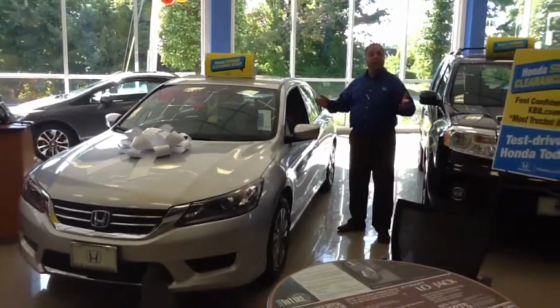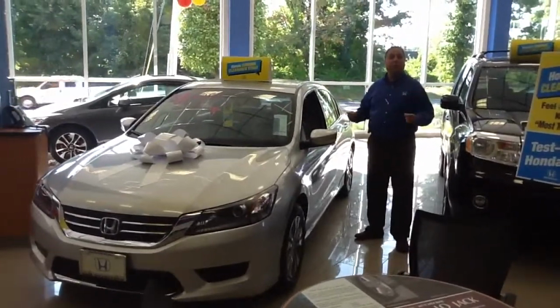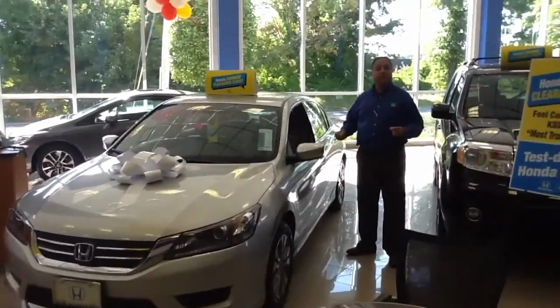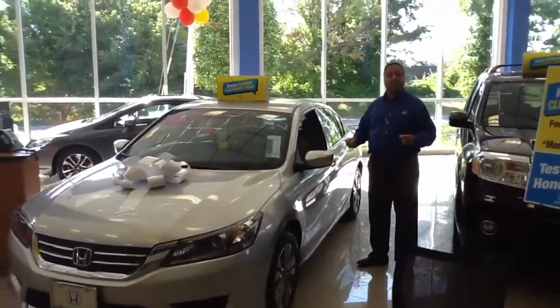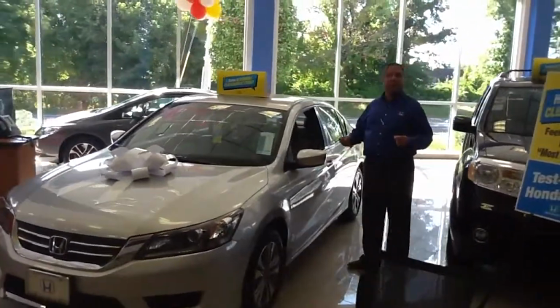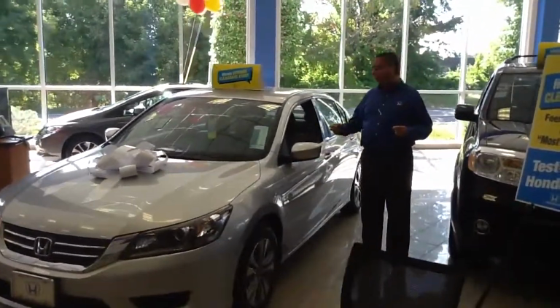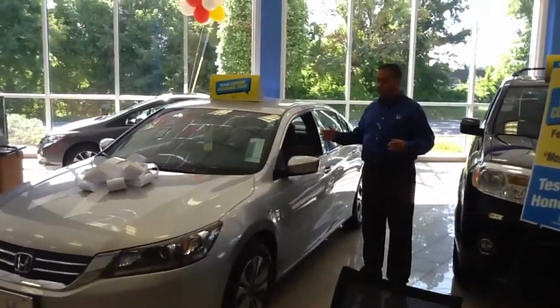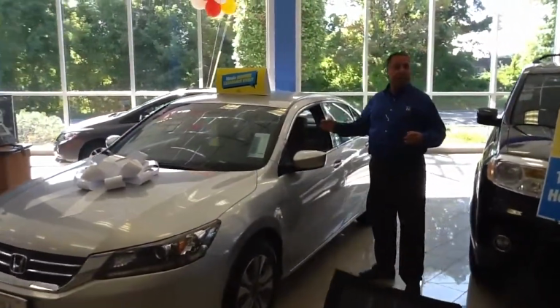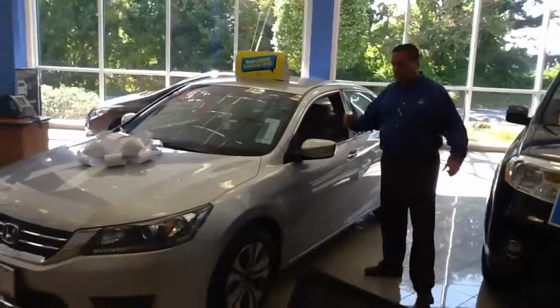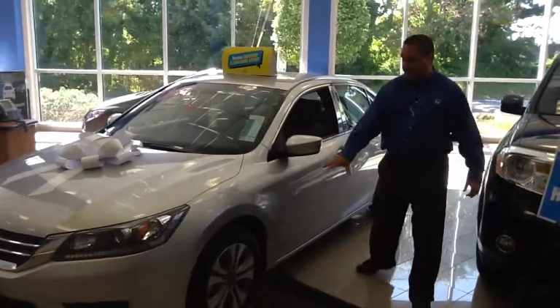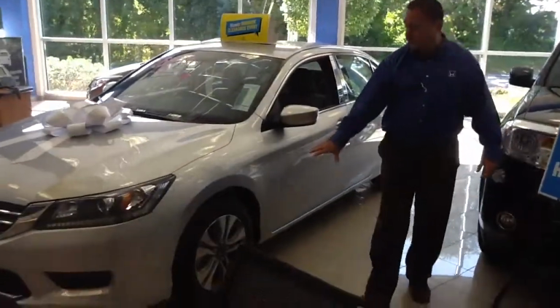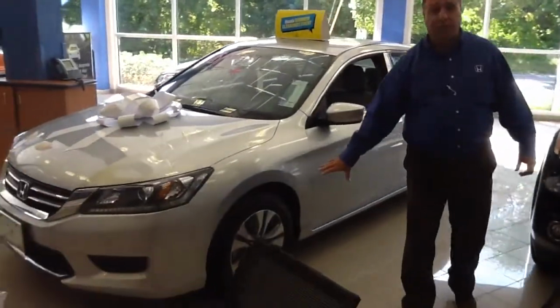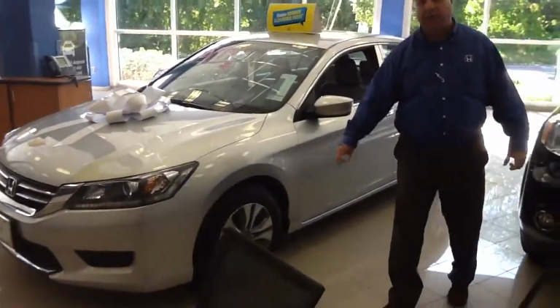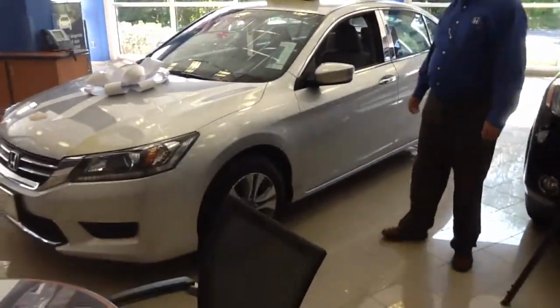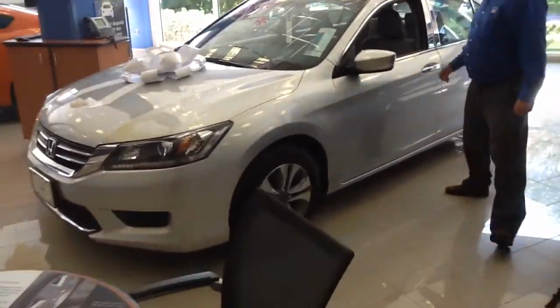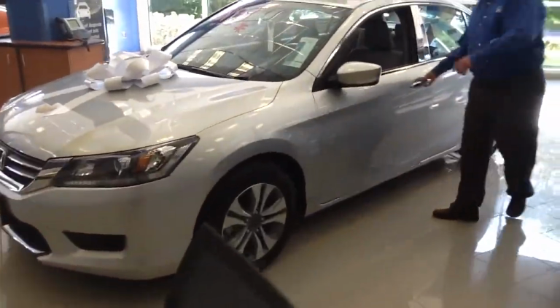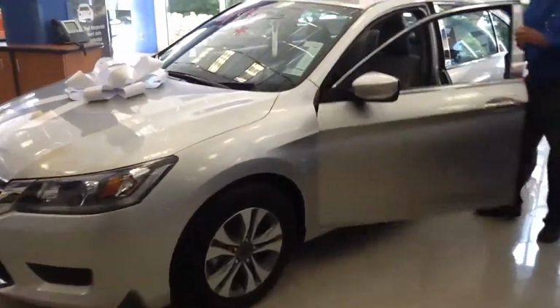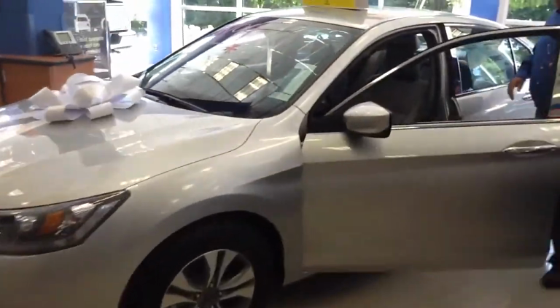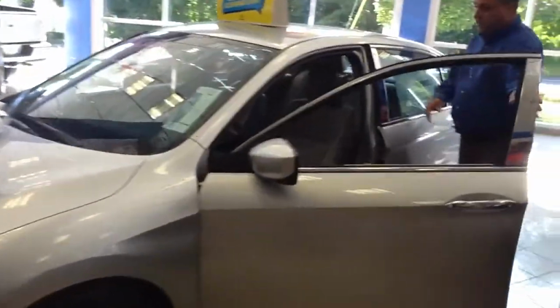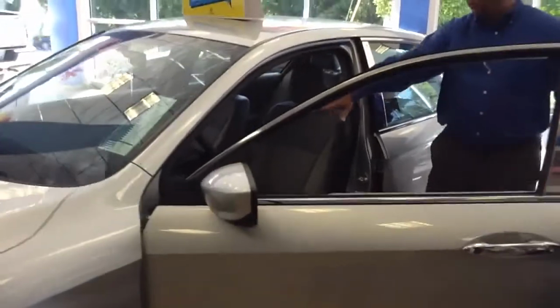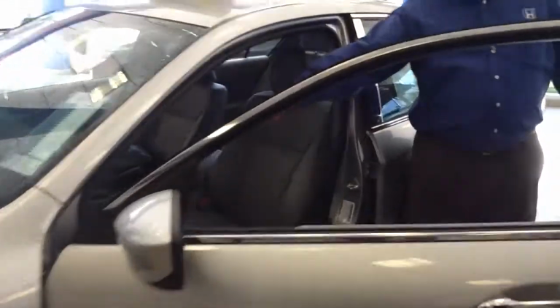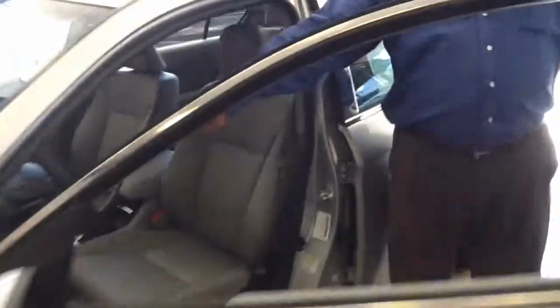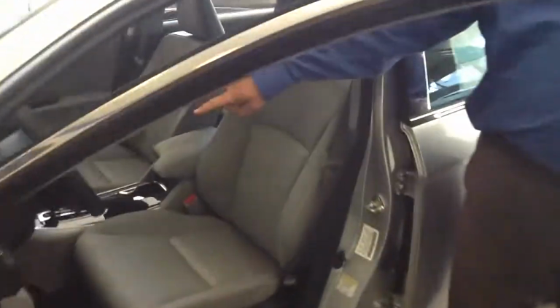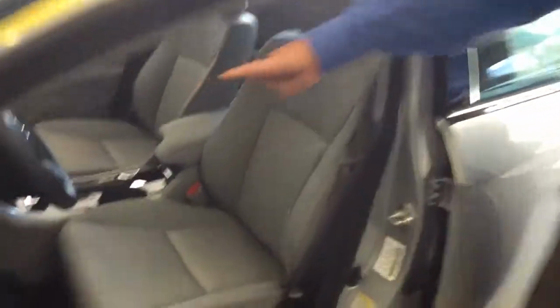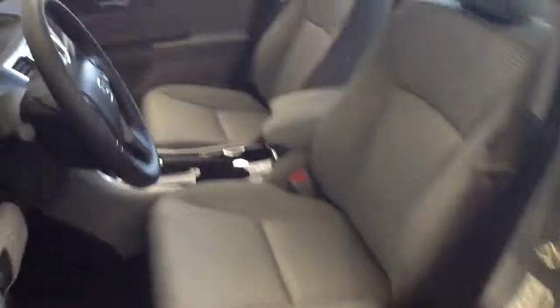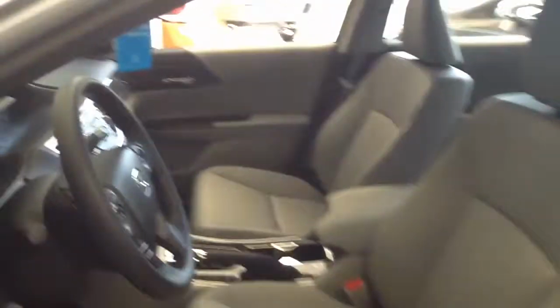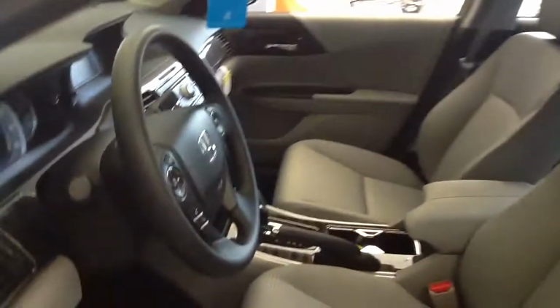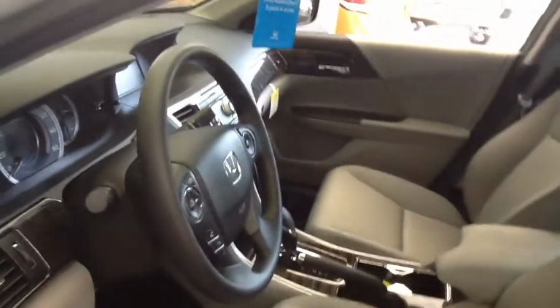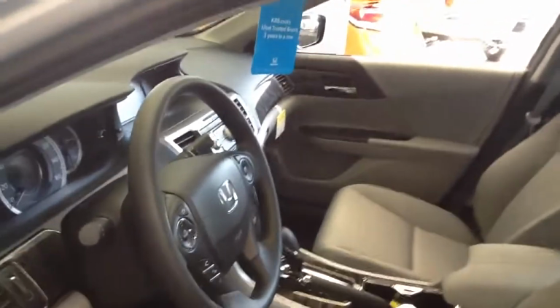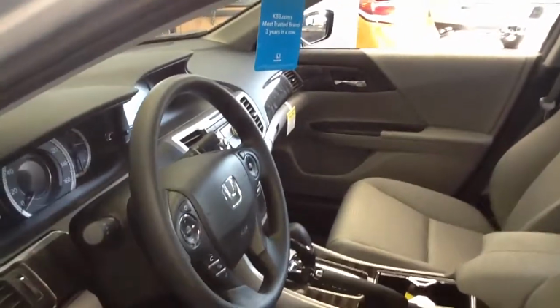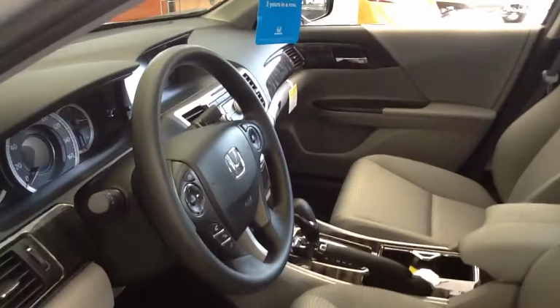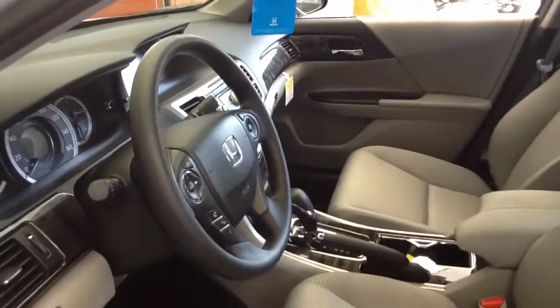let us know when you want to come in and take it for a test drive. They did upgrade the car — it now has nice alloy wheels, and you can use your Bluetooth right on the steering wheel. It's got dual climate control and of course it has a backup camera.